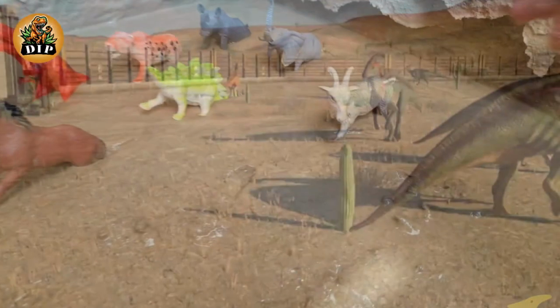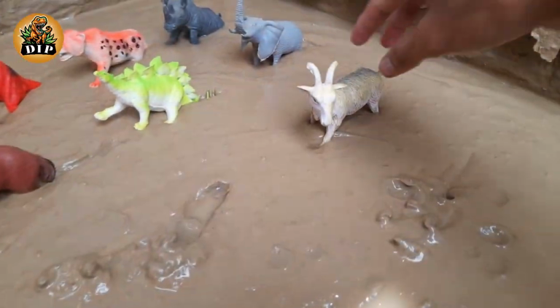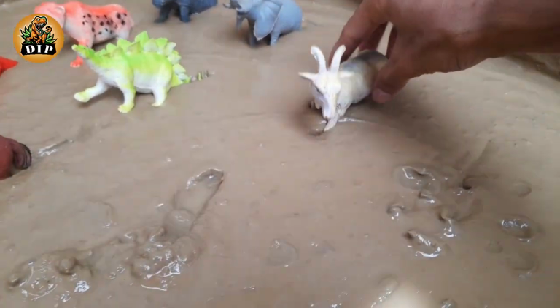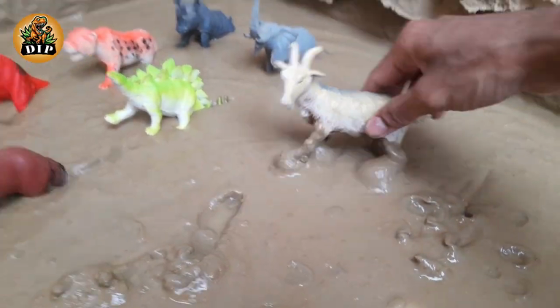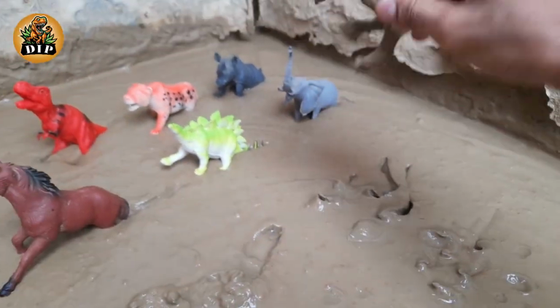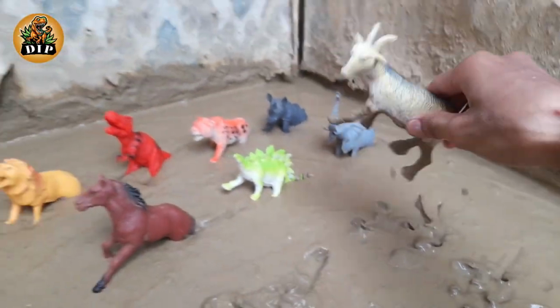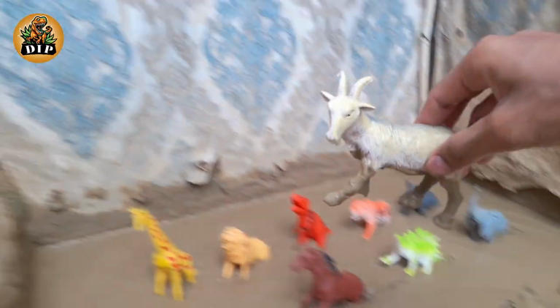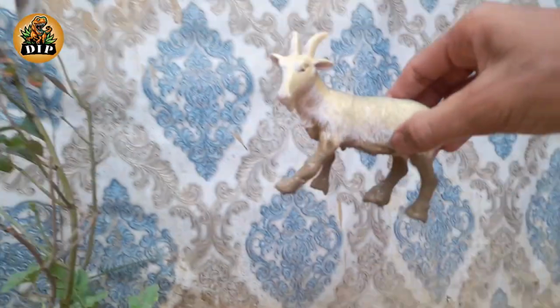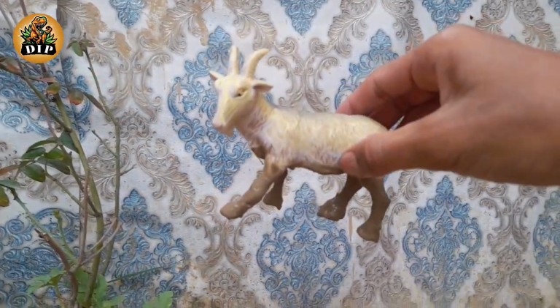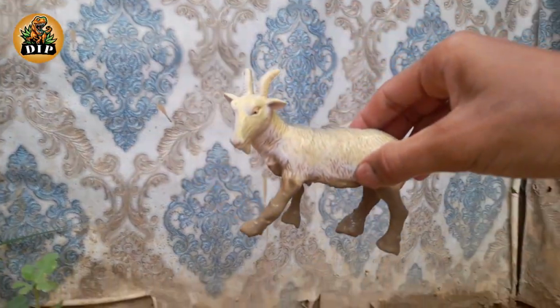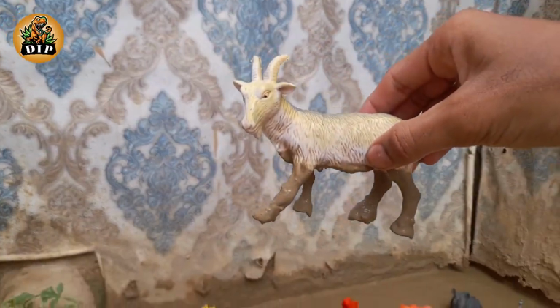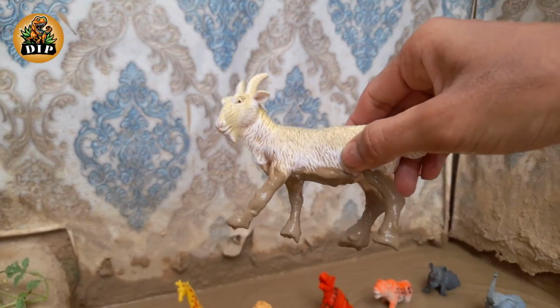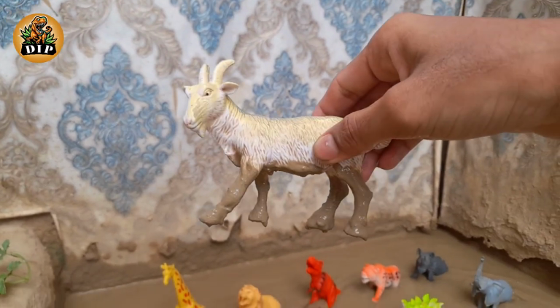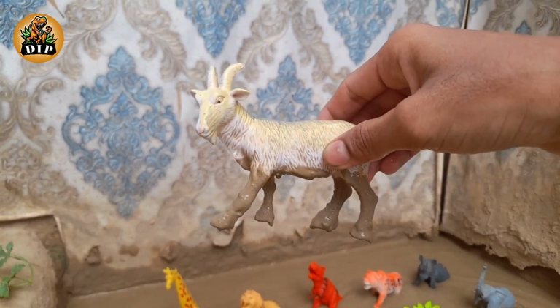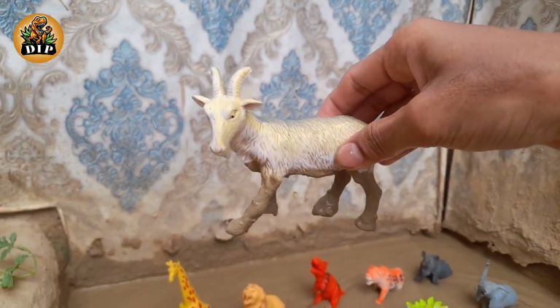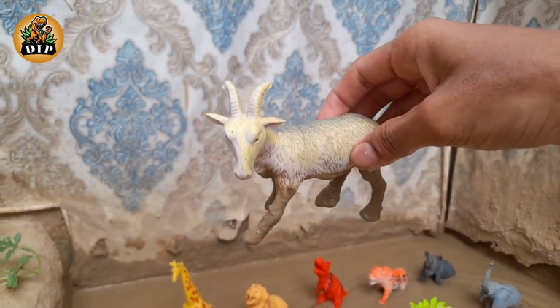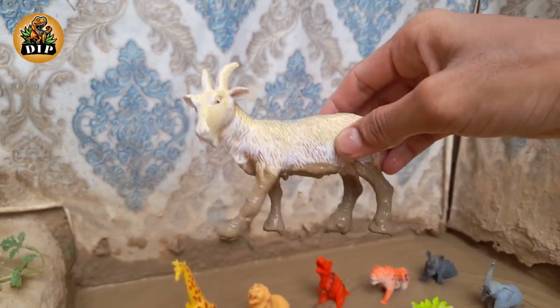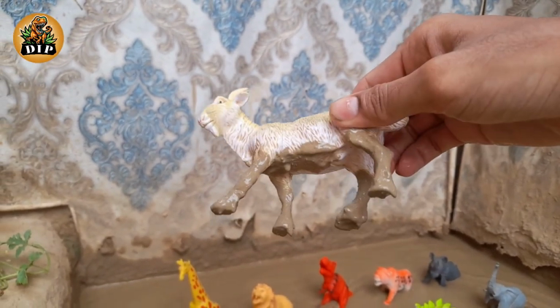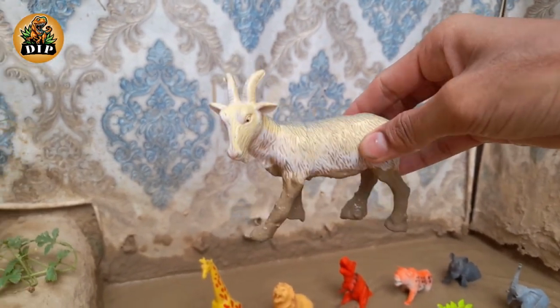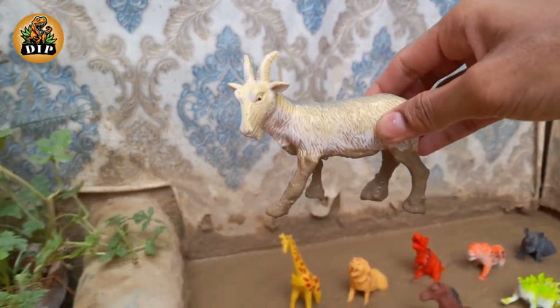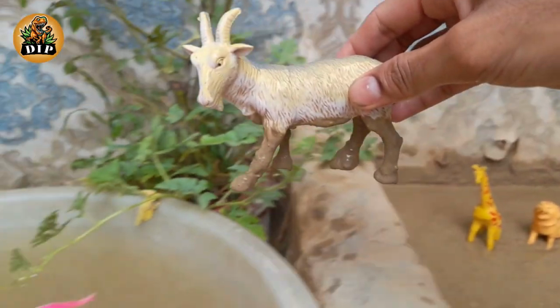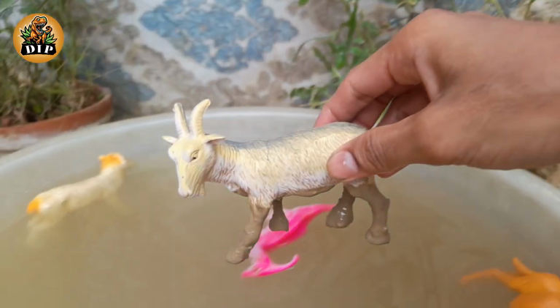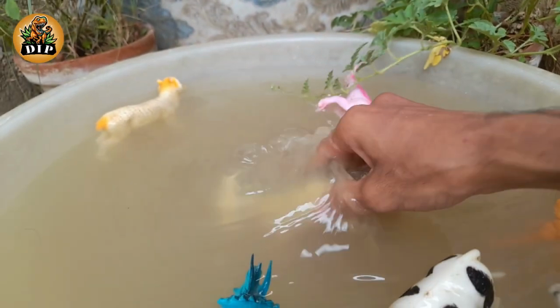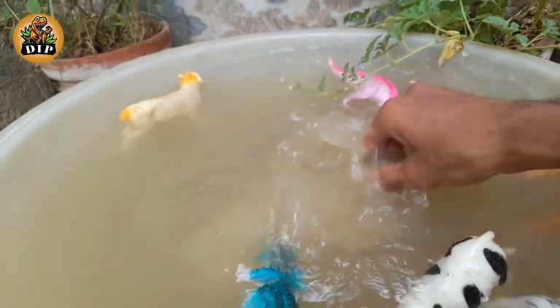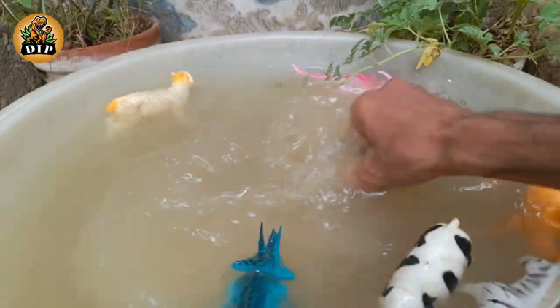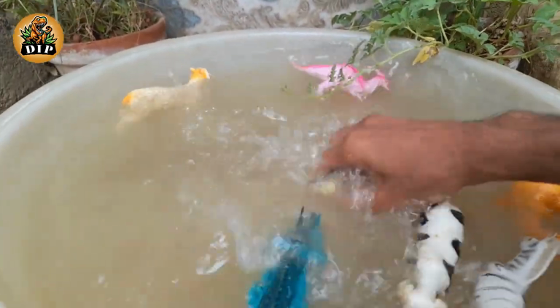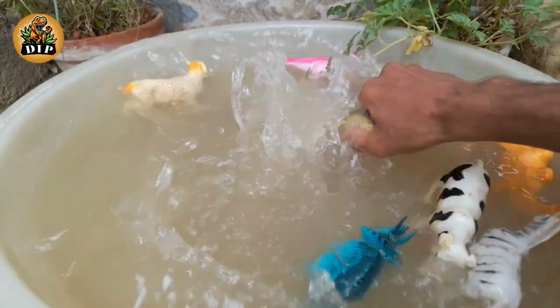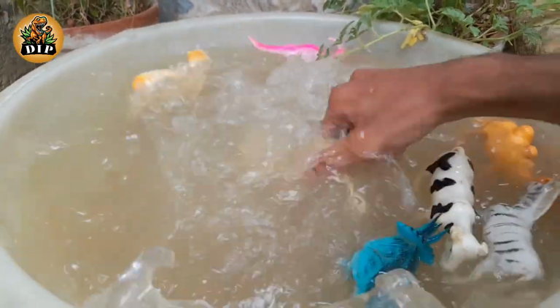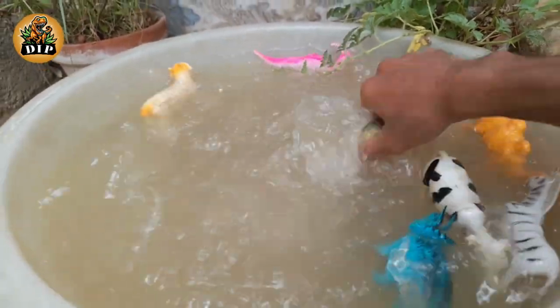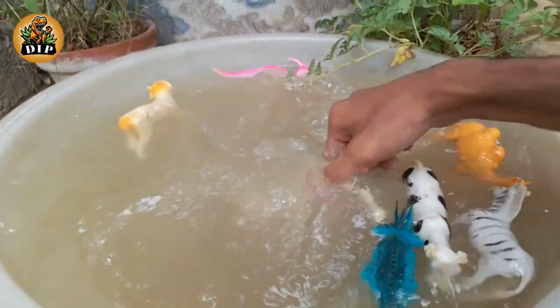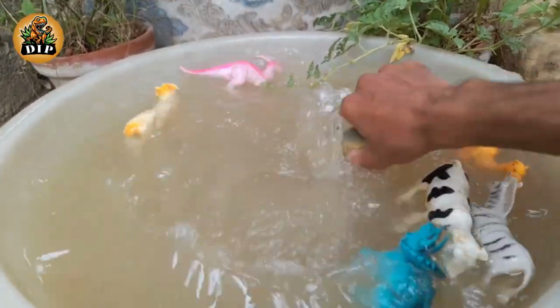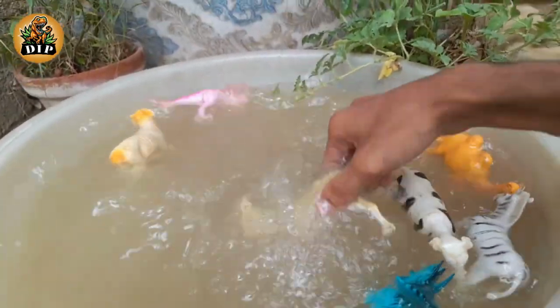The next animal is the goat. Goats can be taught their name and to come when called. They are very picky eaters. Goats use a sneeze sound as an alarm.